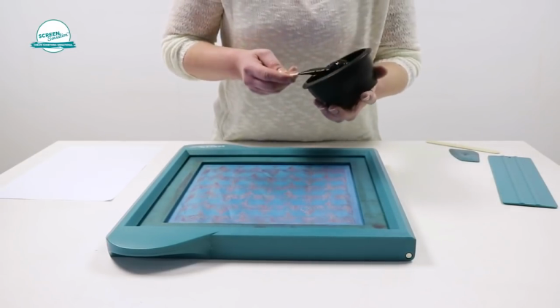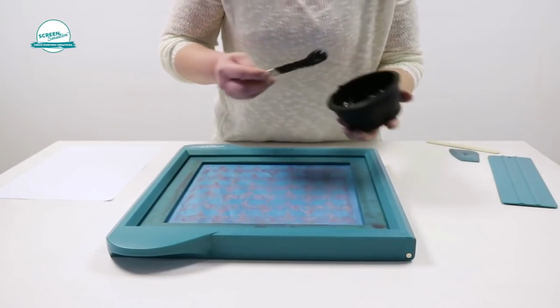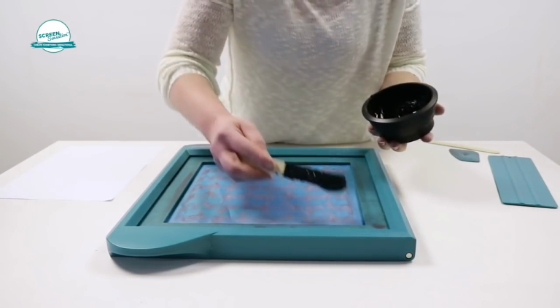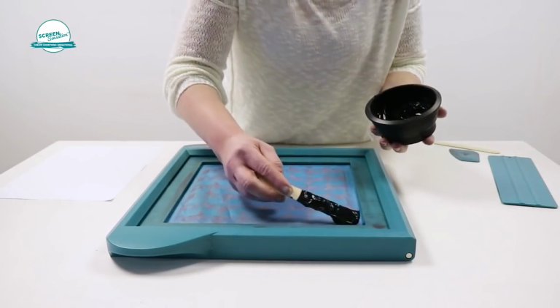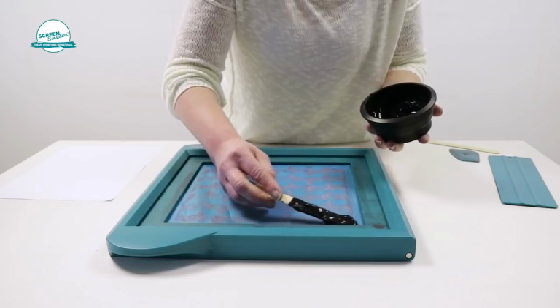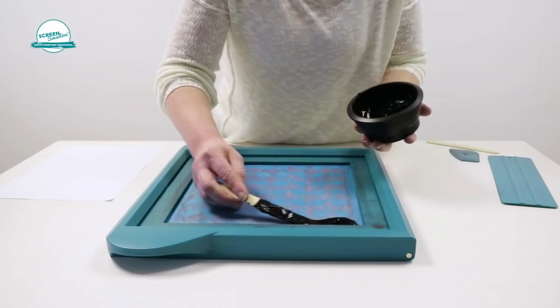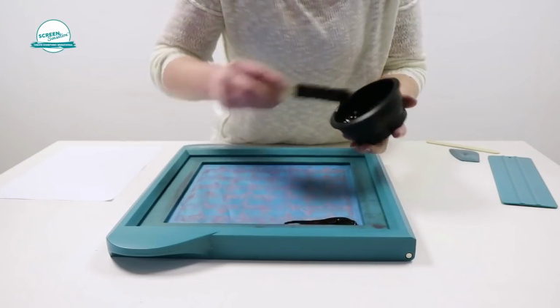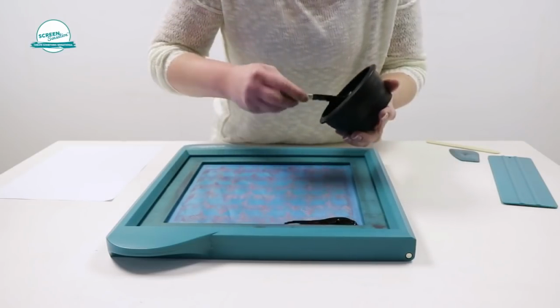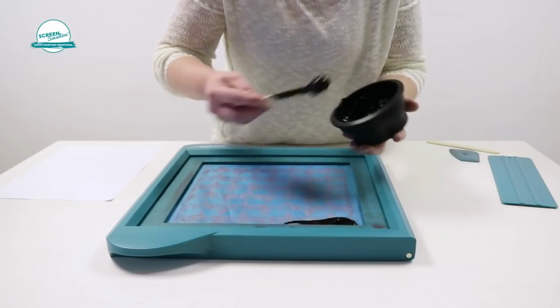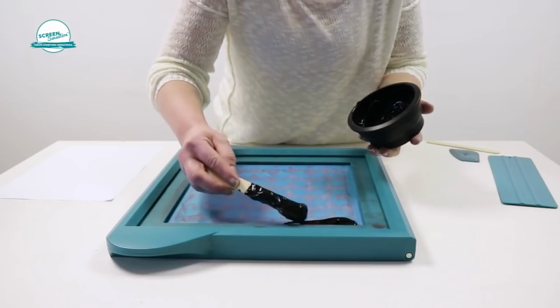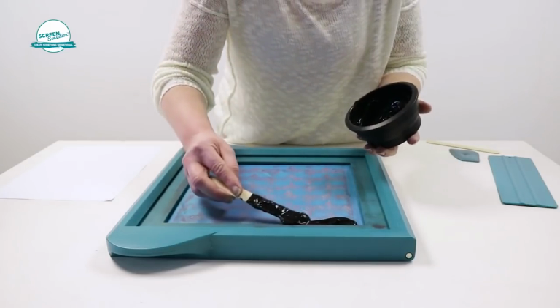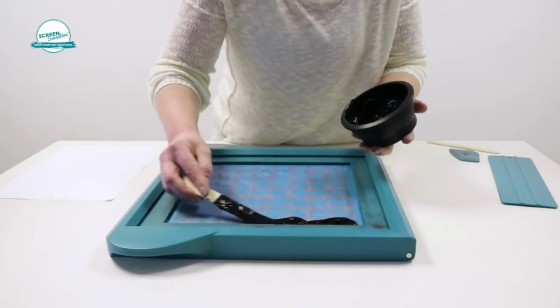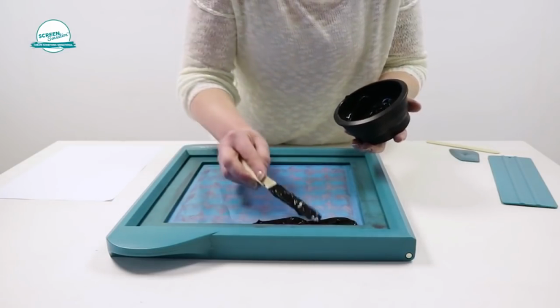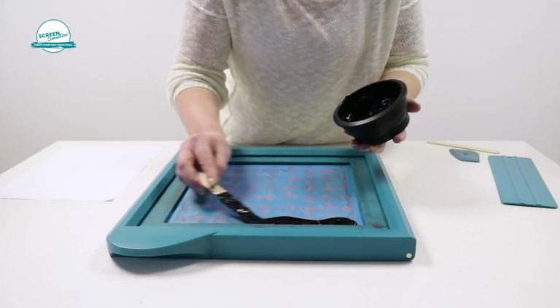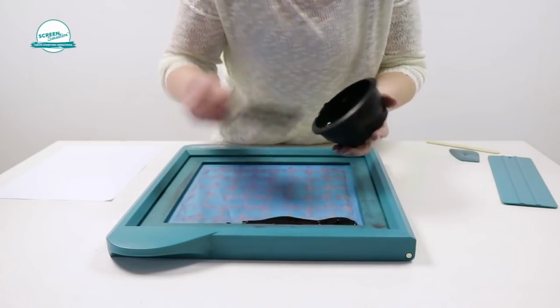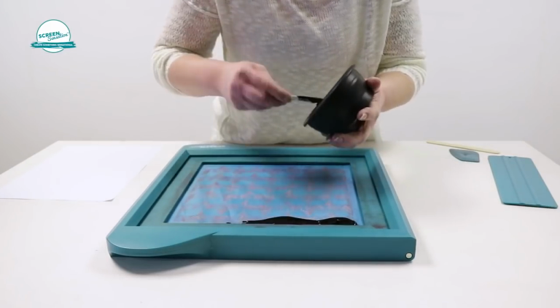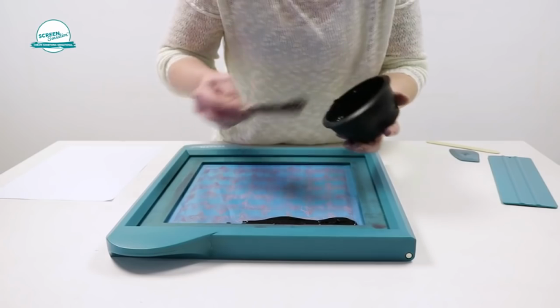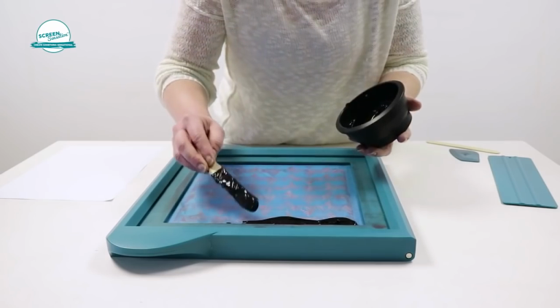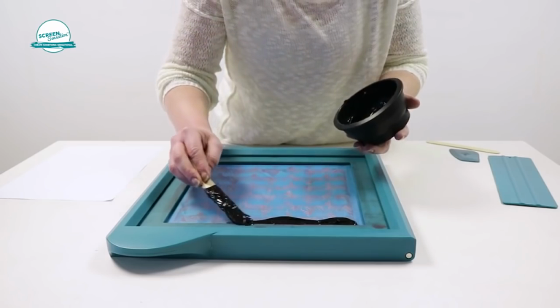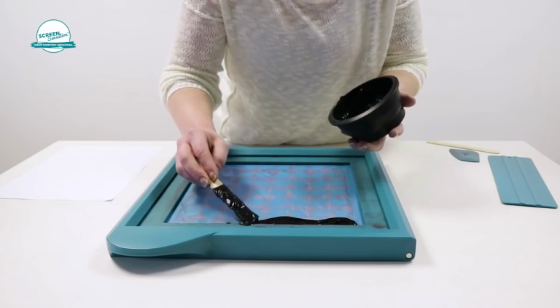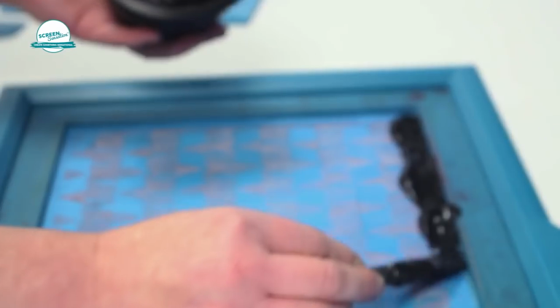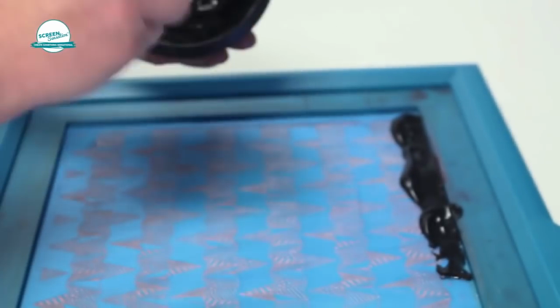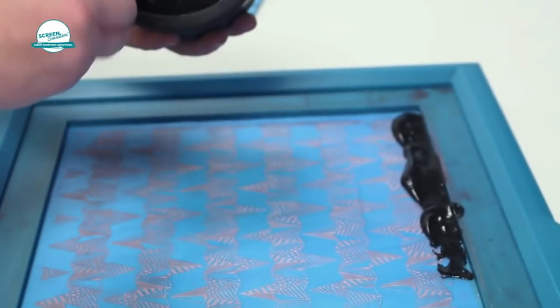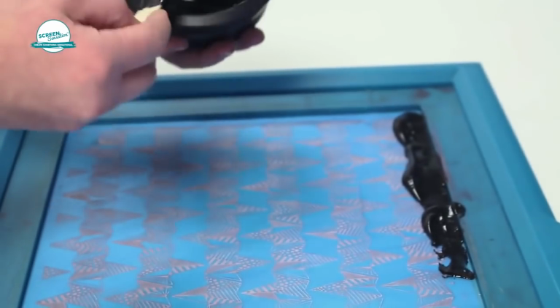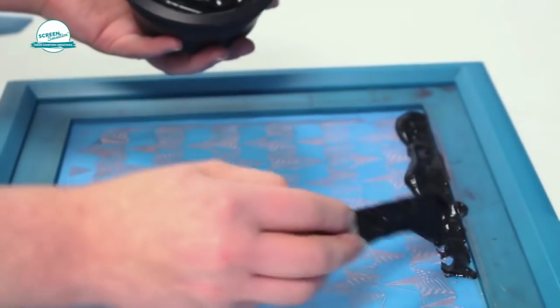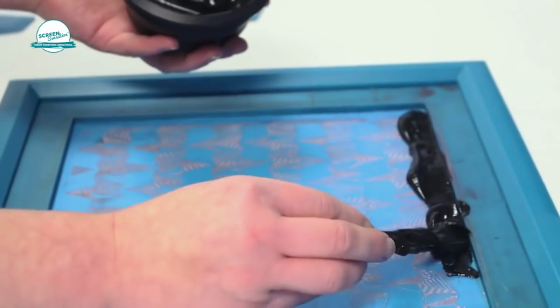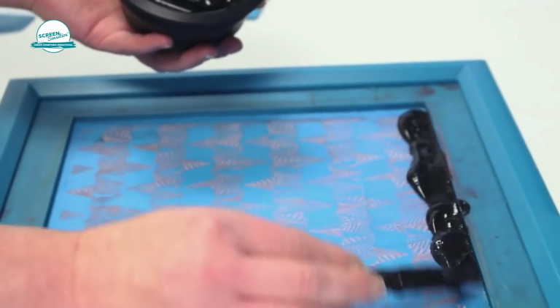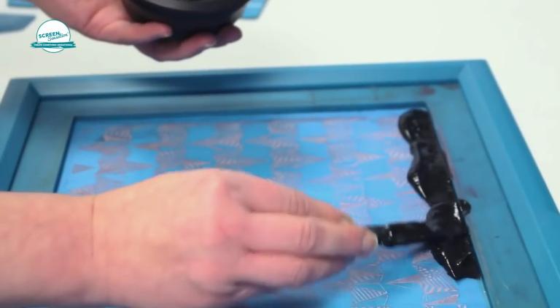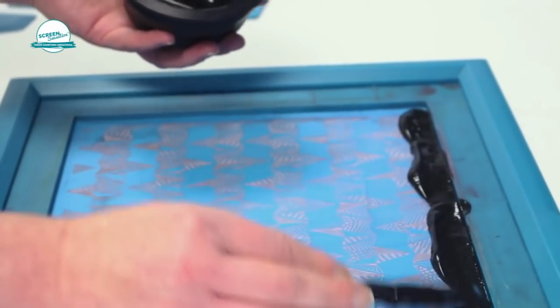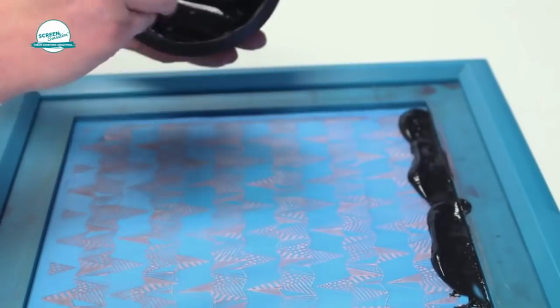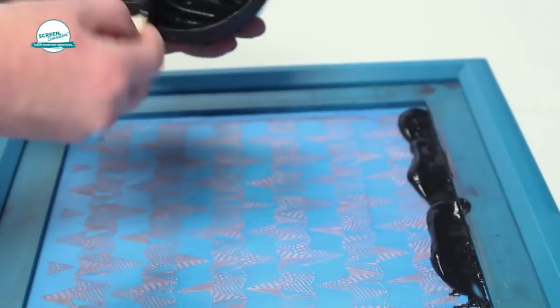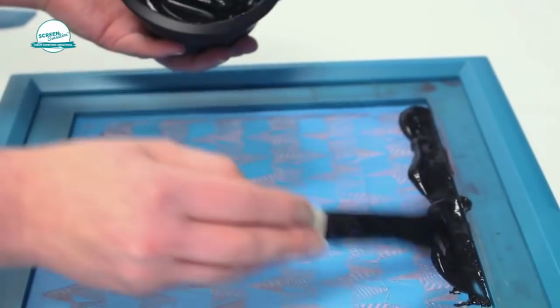Using the mixing tool, apply the ink across the top of the mesh design. Different designs will need different amounts of ink. Don't worry about using too much, as you can scrape the excess back into the mixing bowl to be reused.